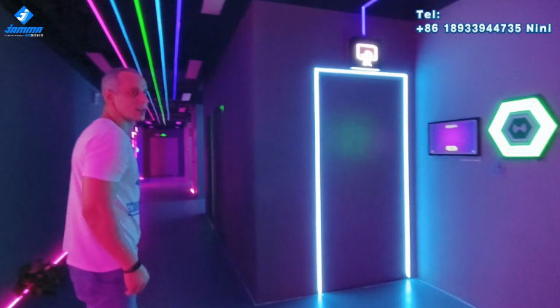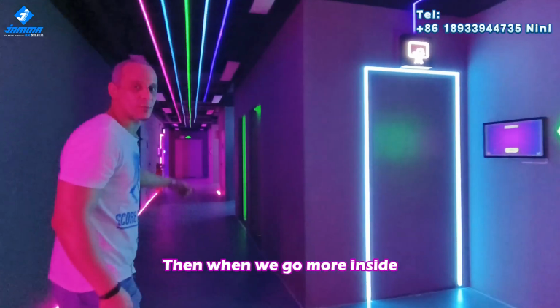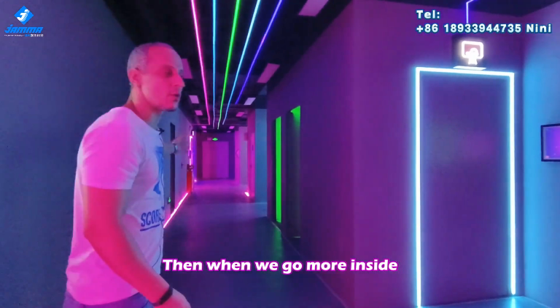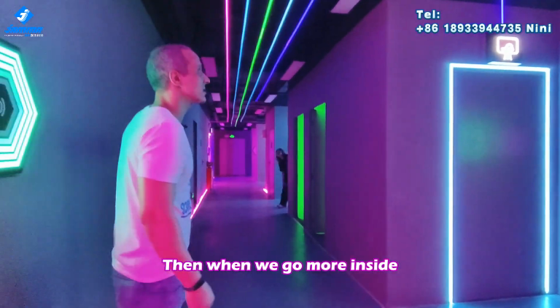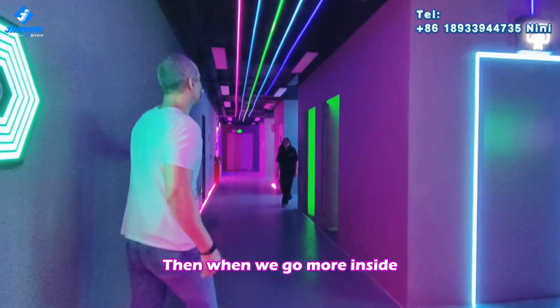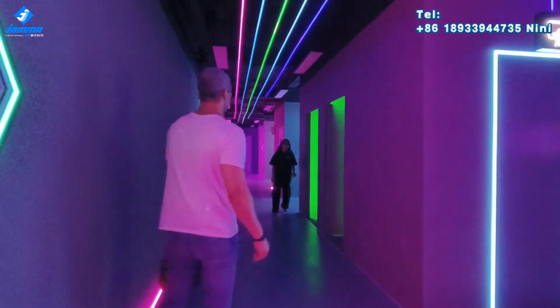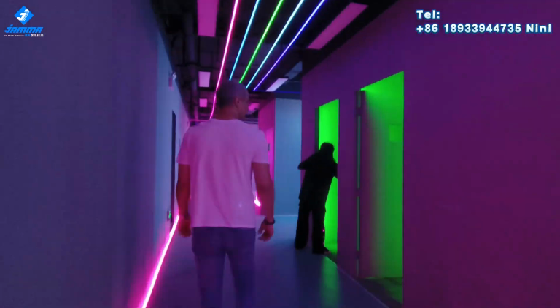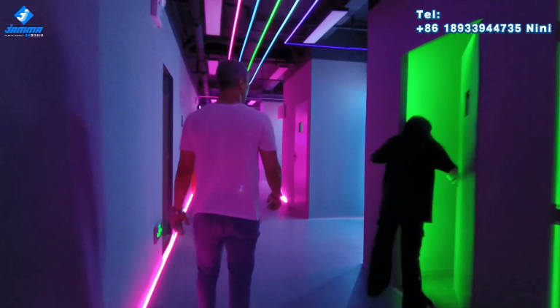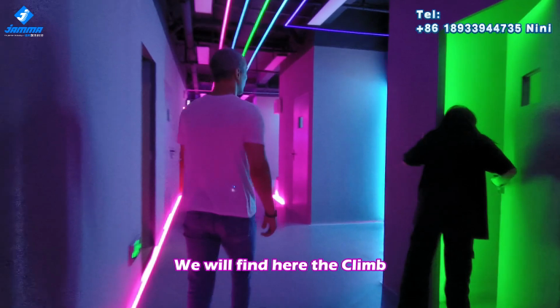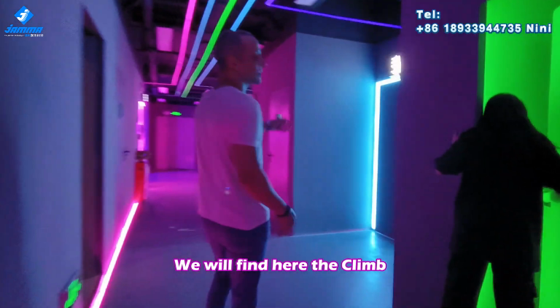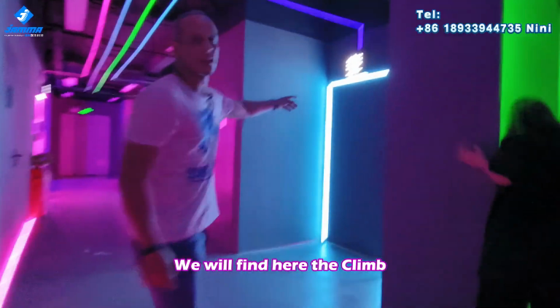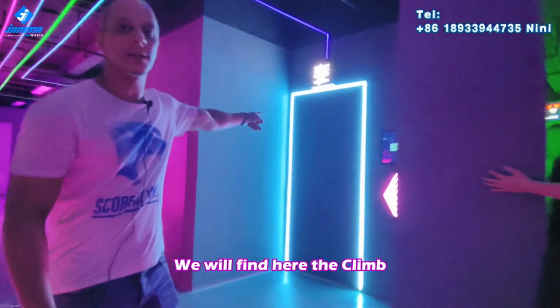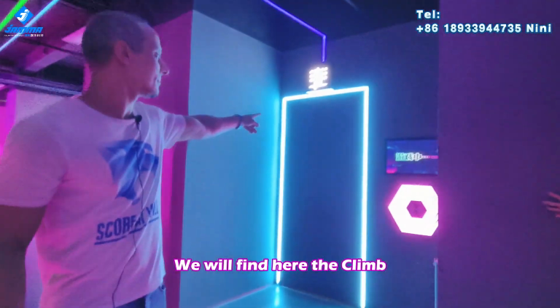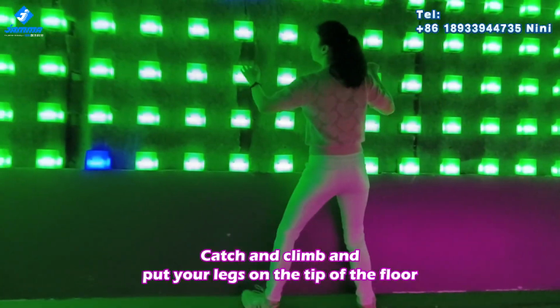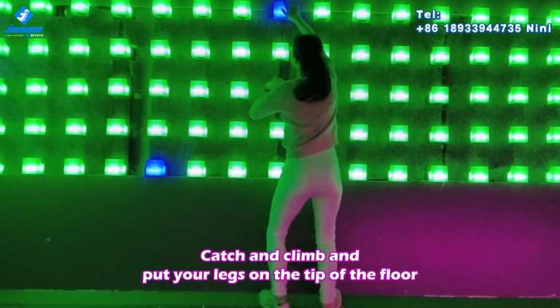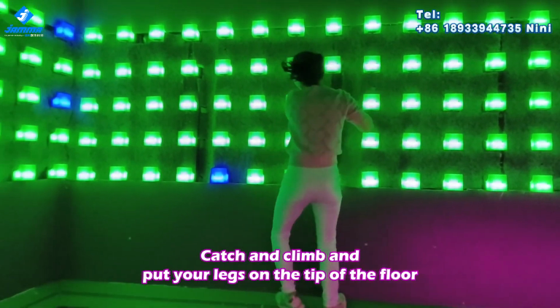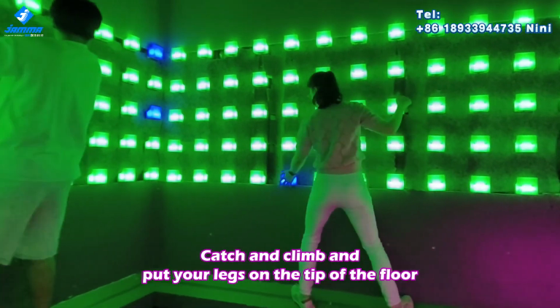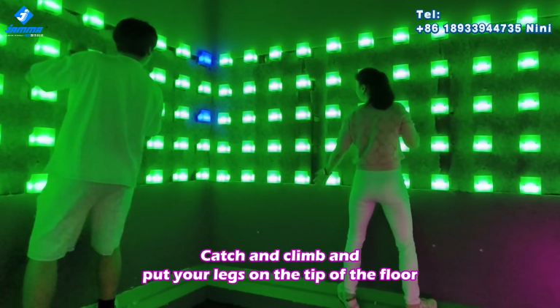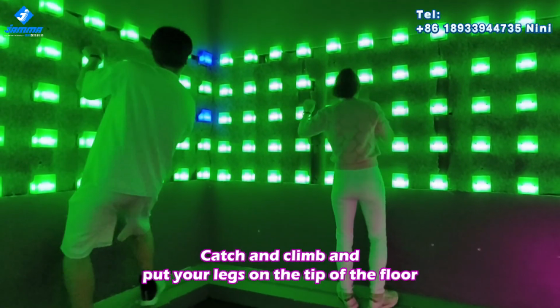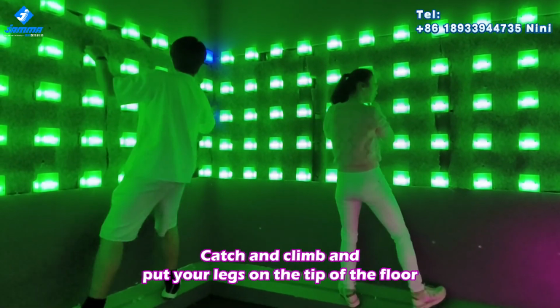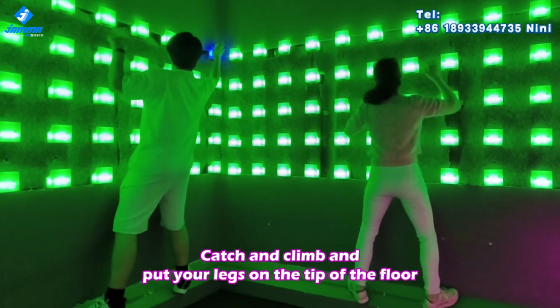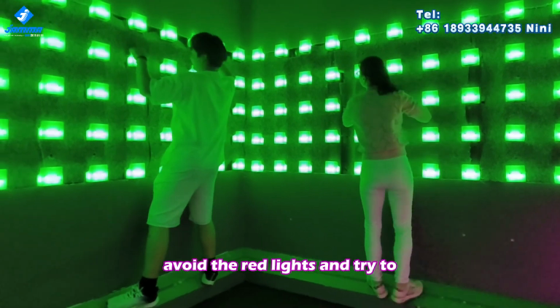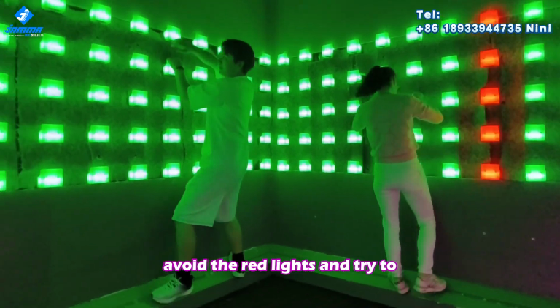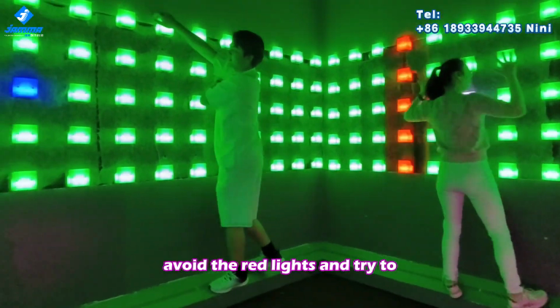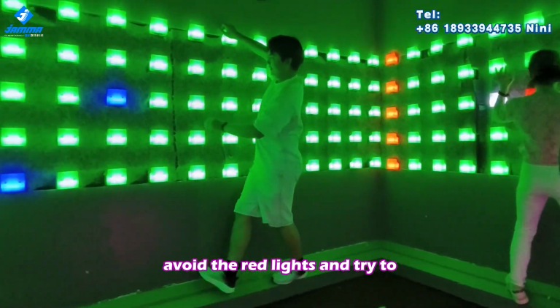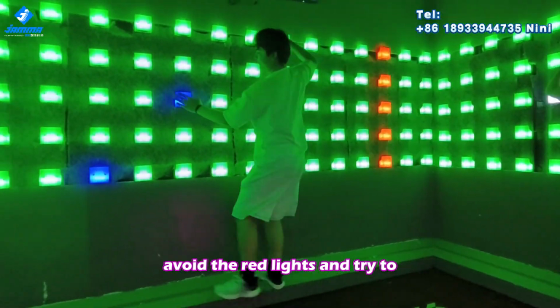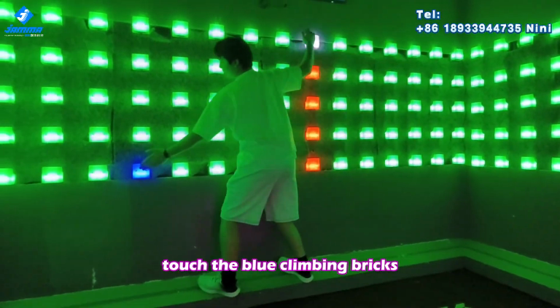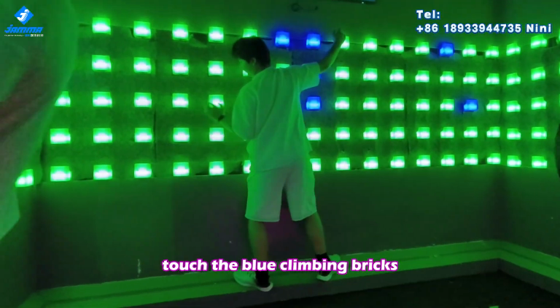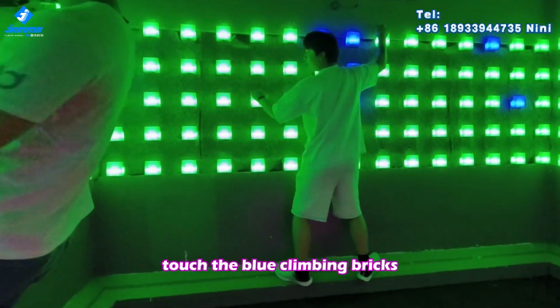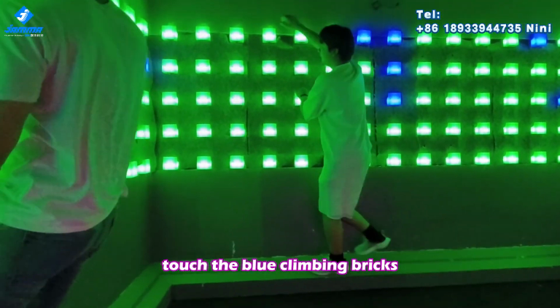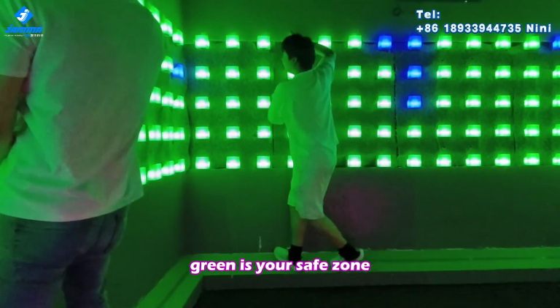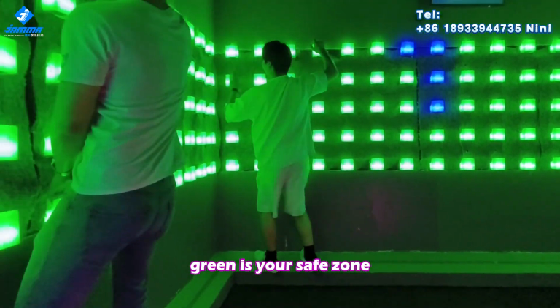Then when we go further inside, we will find the climbing game. Catch and climb and put your legs on the tip of the floor. Avoid the red lights and try to touch the blue climbing grids. Green is your safe zone.